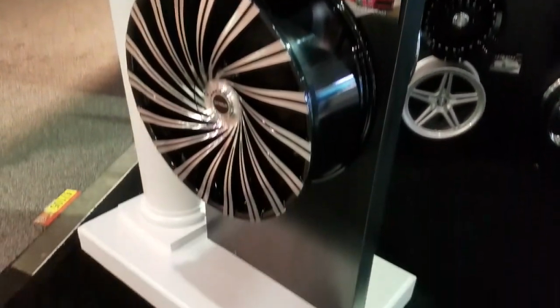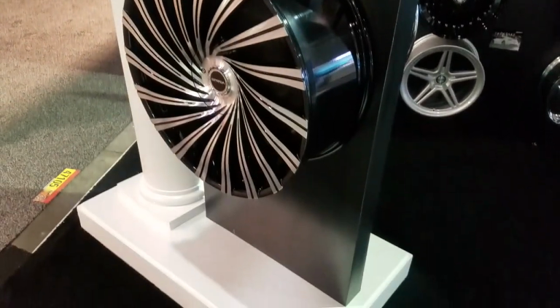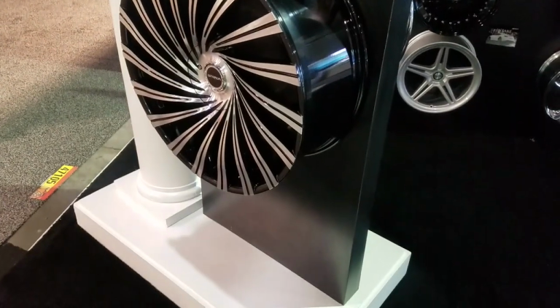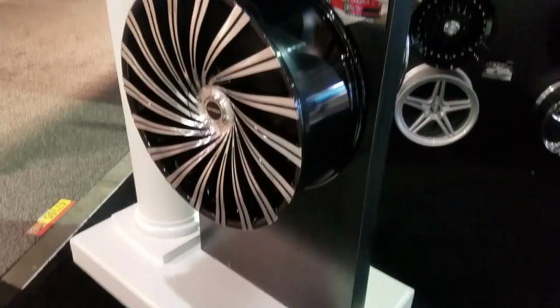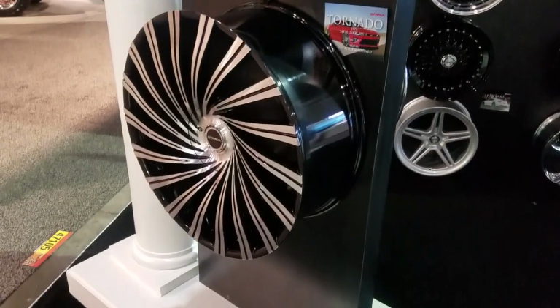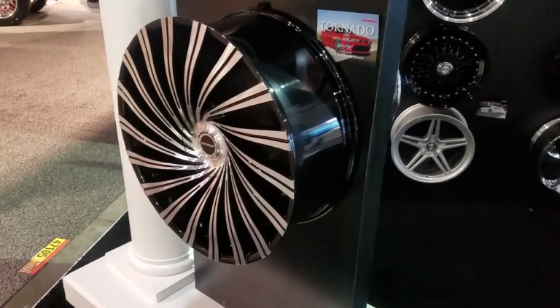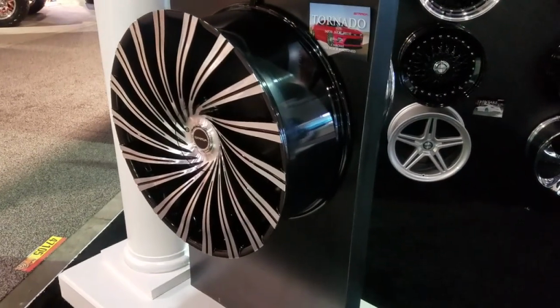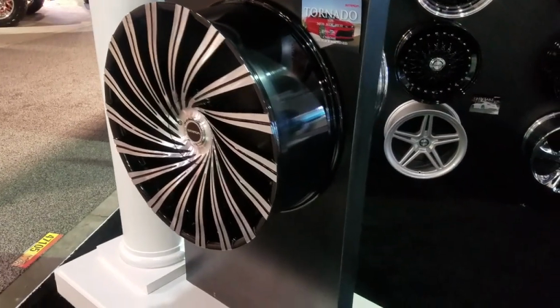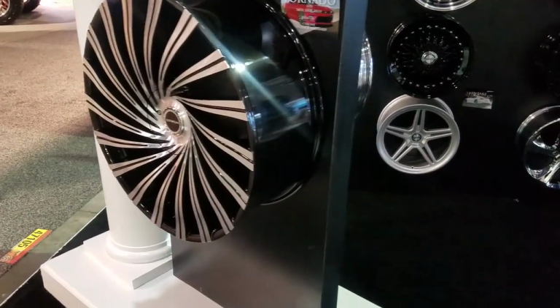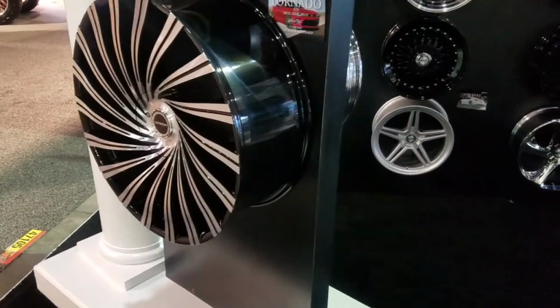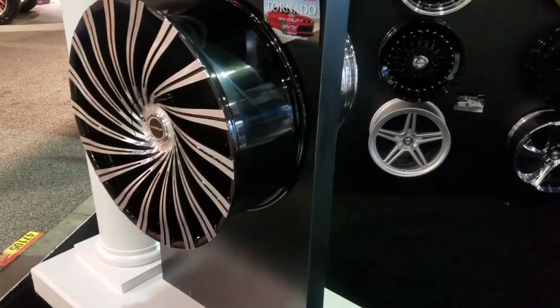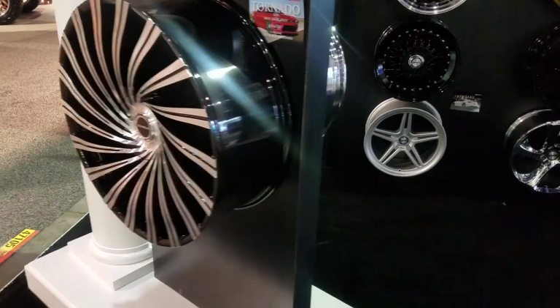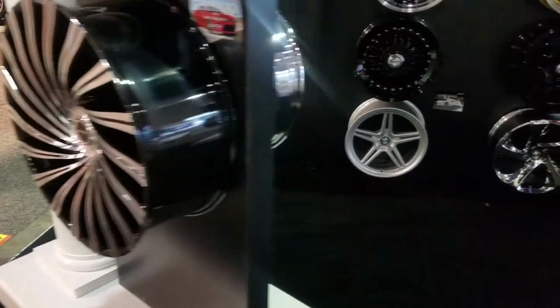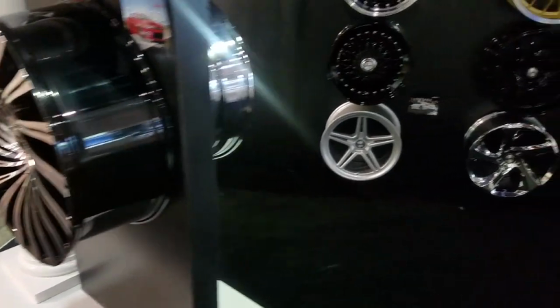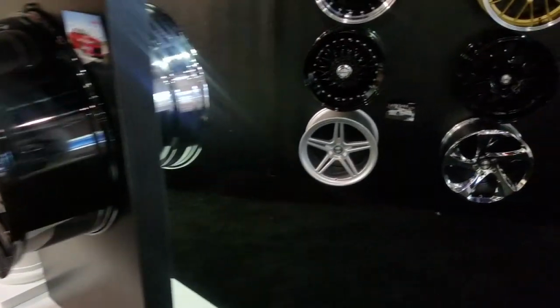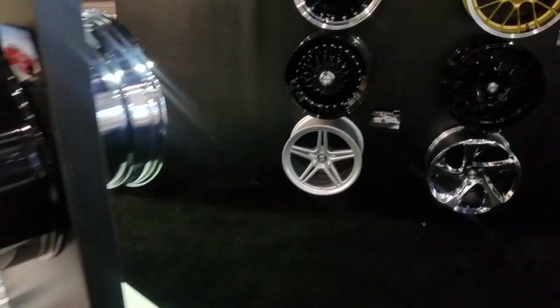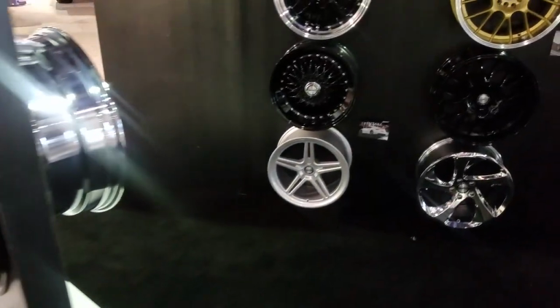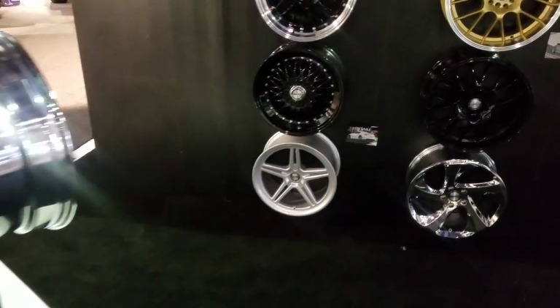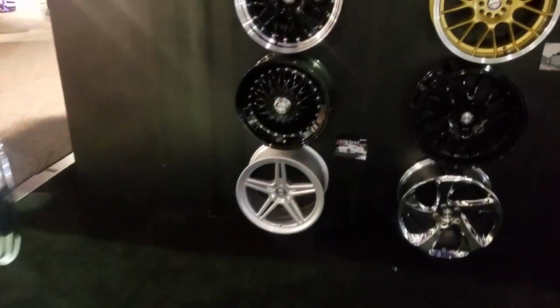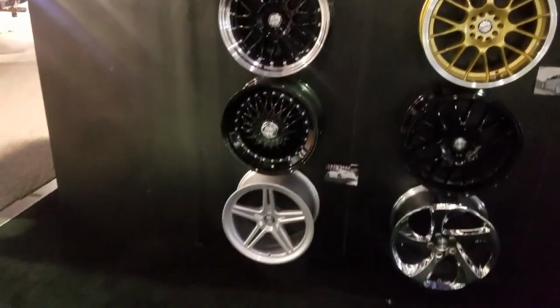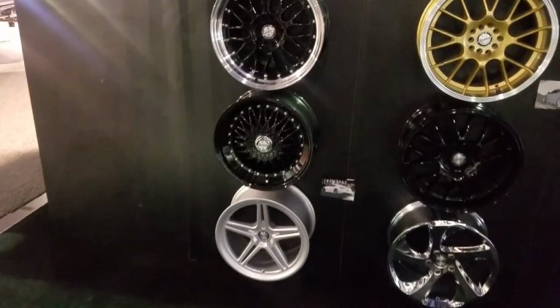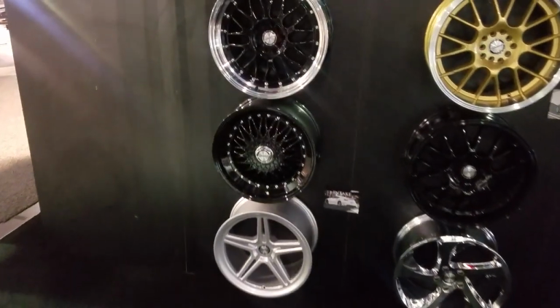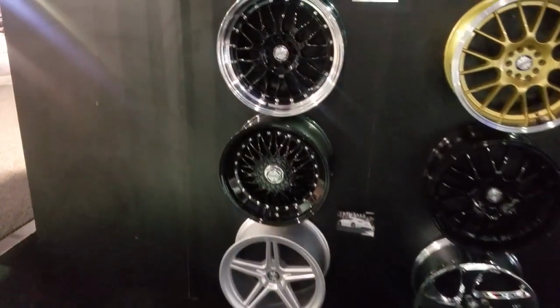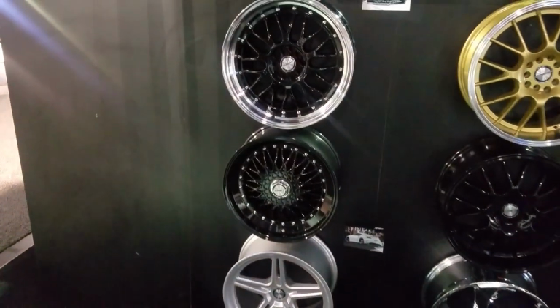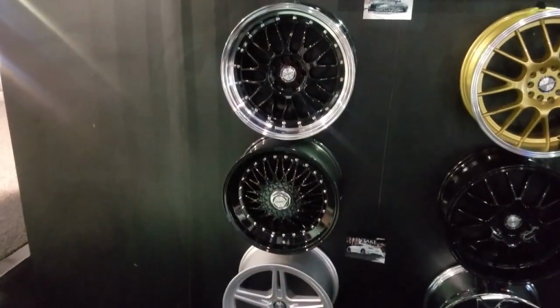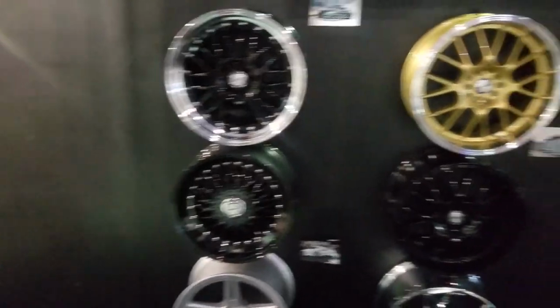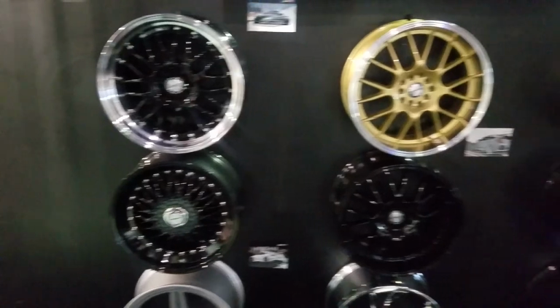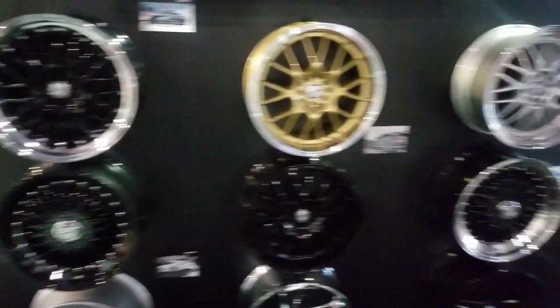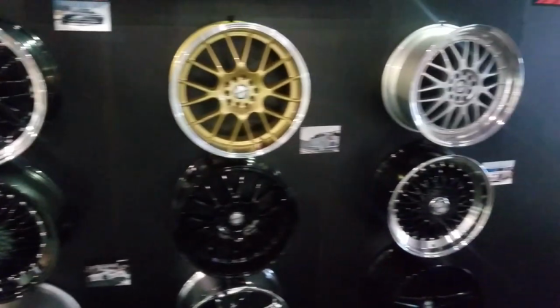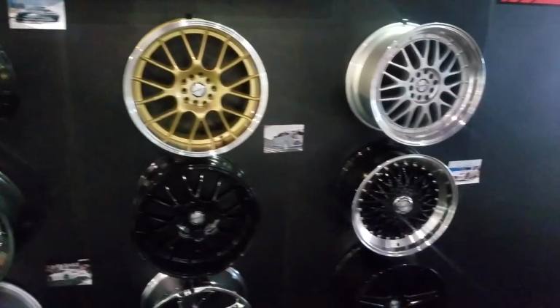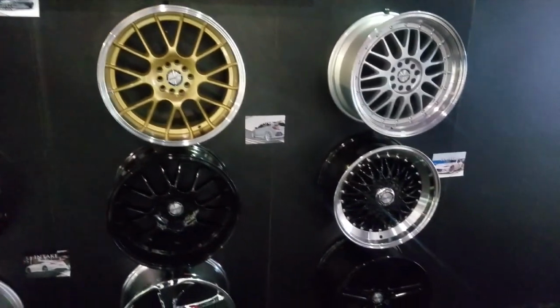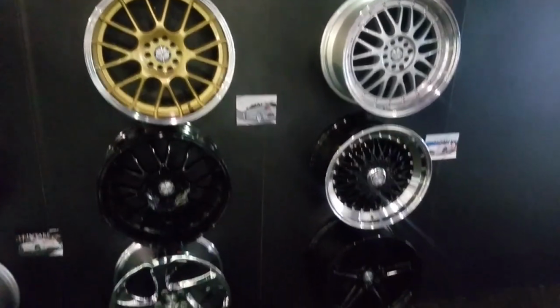And then you got the regulars. The Hurricane — I think that's the Tornado actually. Then you got the smaller shift line from Strada. Great looking line.